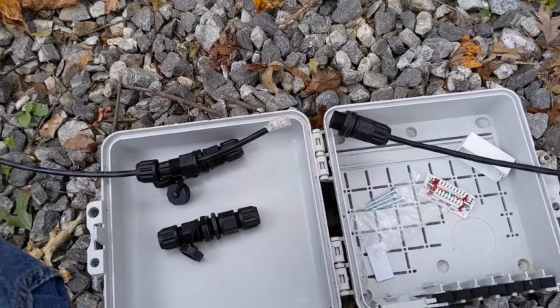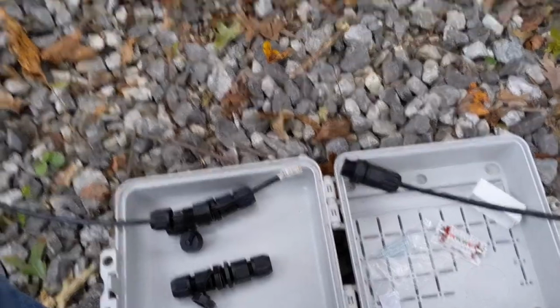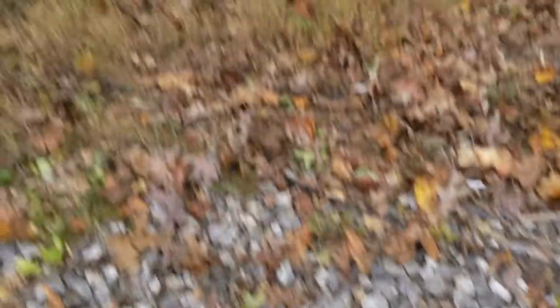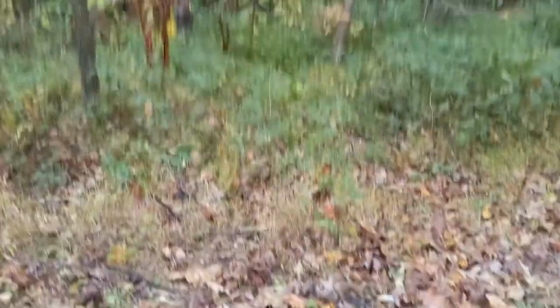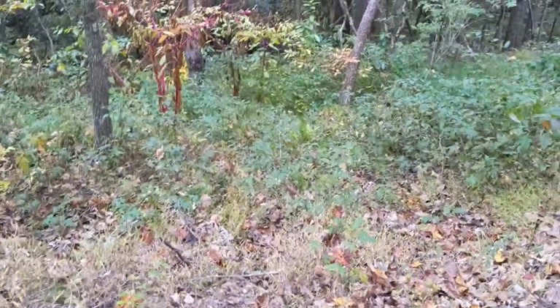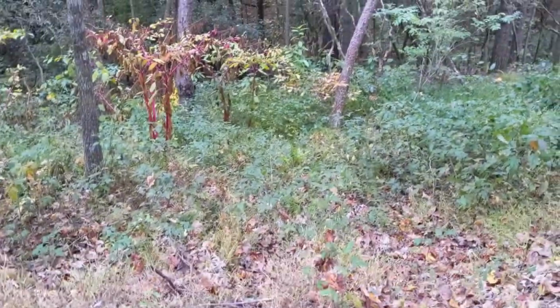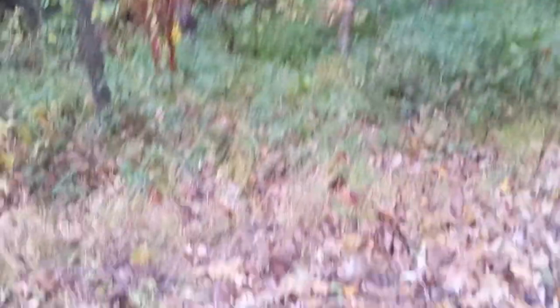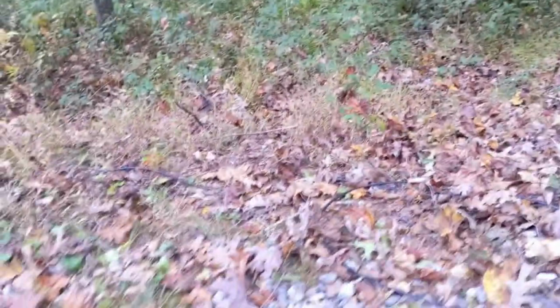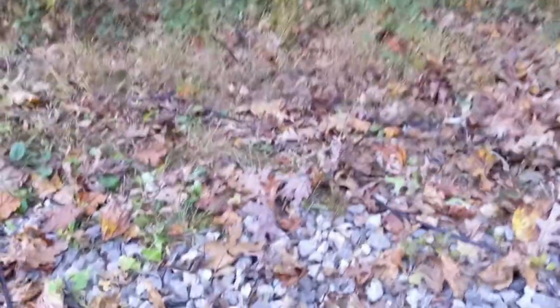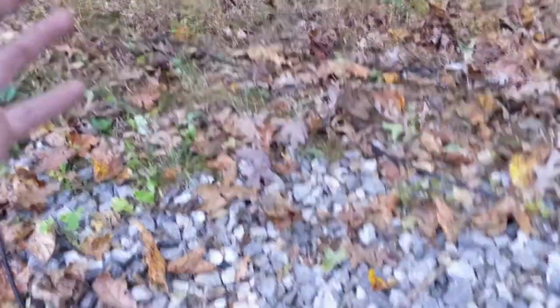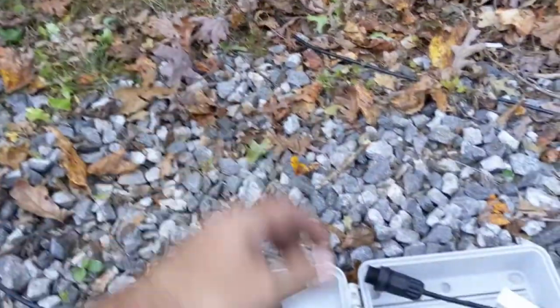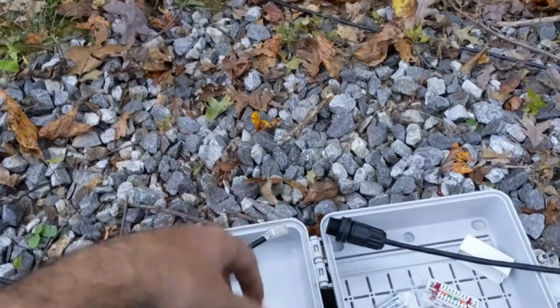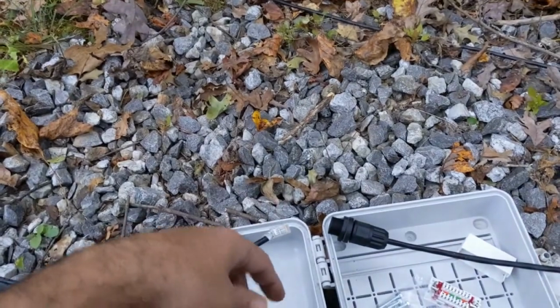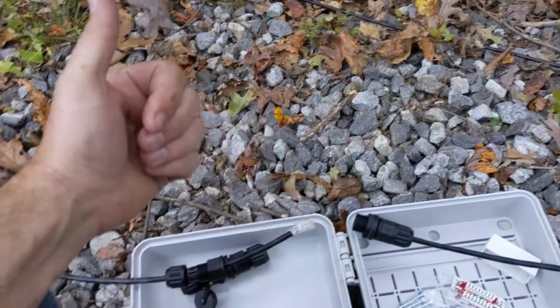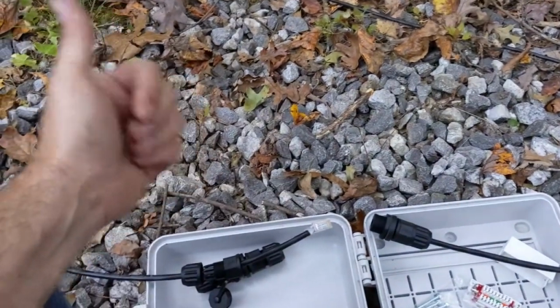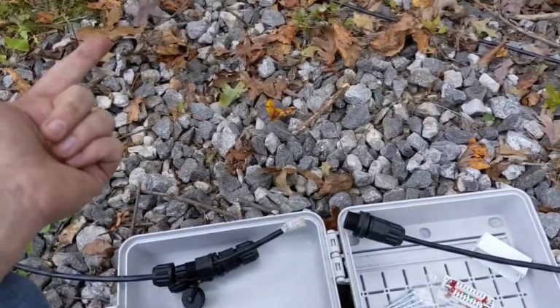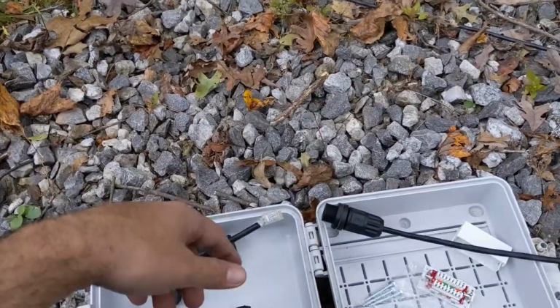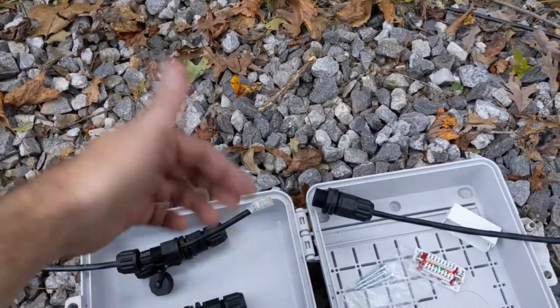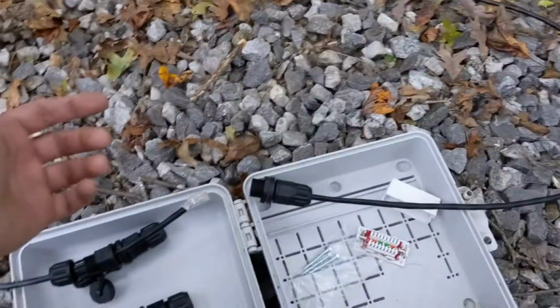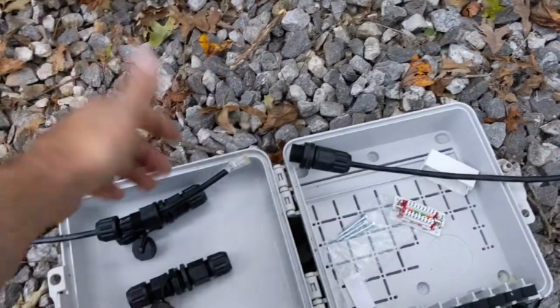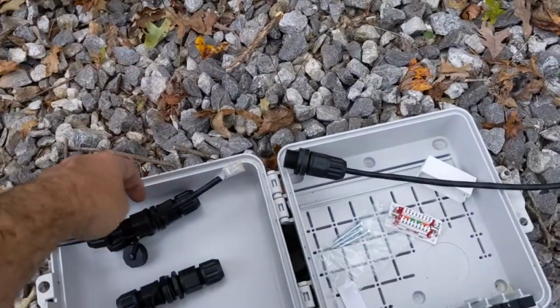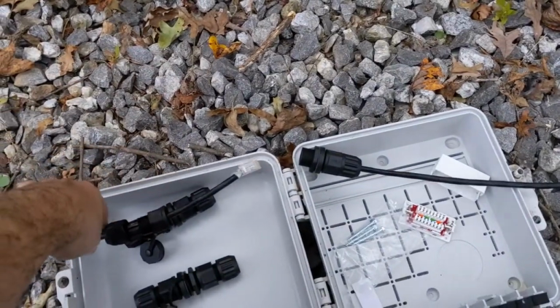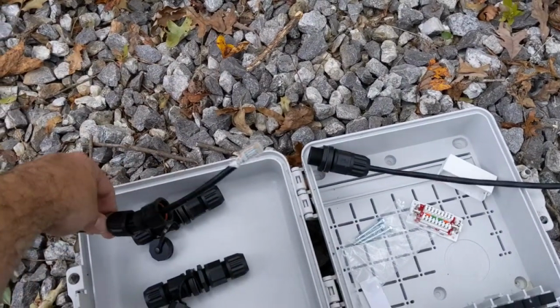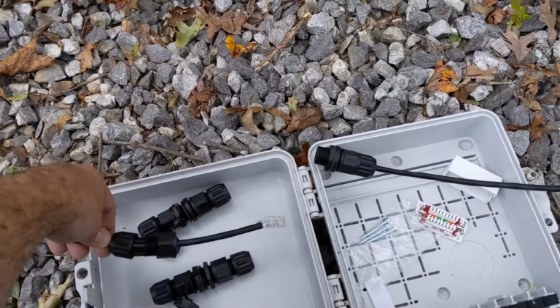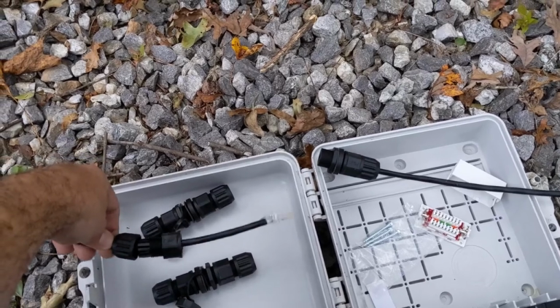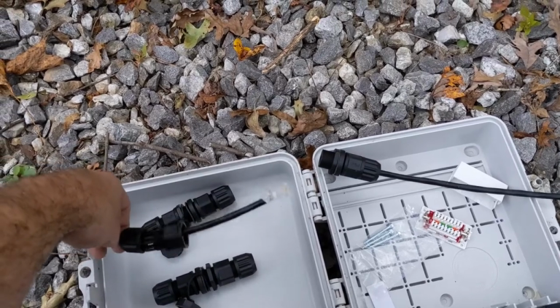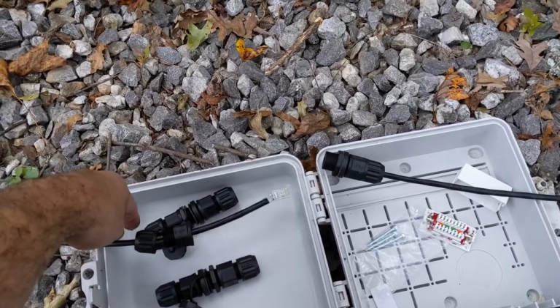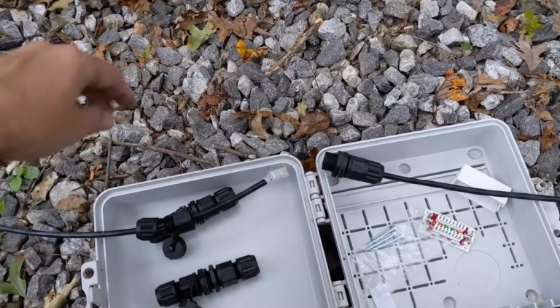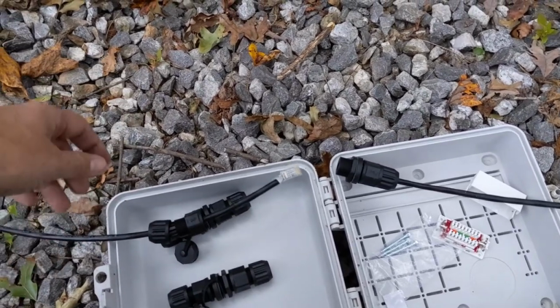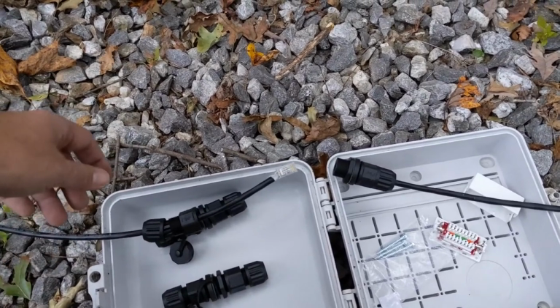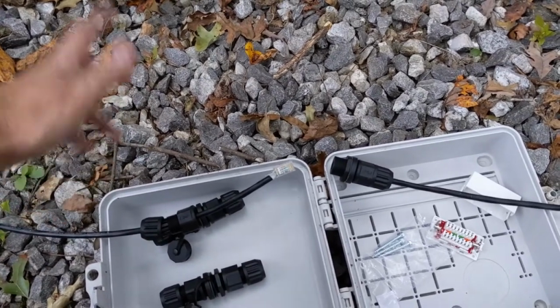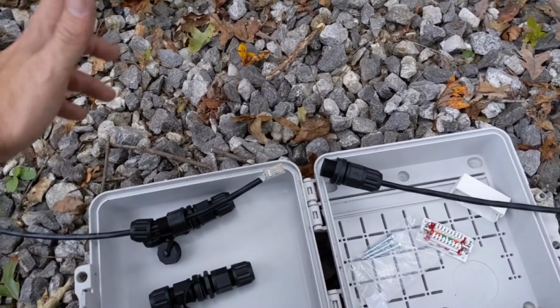Hey guys, today I'm out here on the property and I'm trying to run two Cat6 Ethernet cables from my house to my workshop. Unfortunately, I had too much fun with the four-wheelers and one of the cables actually got tied up with the four-wheeler and snapped the cable.